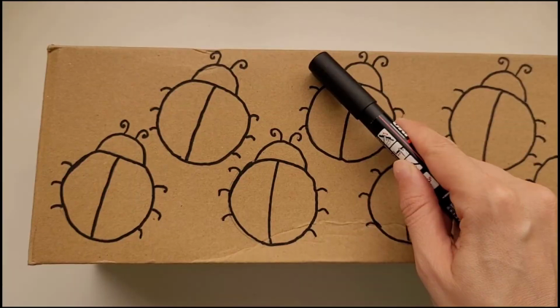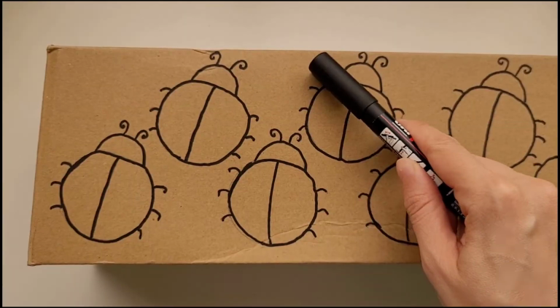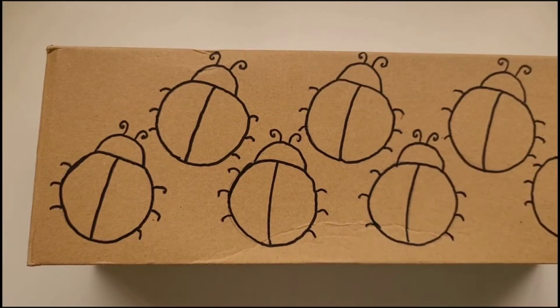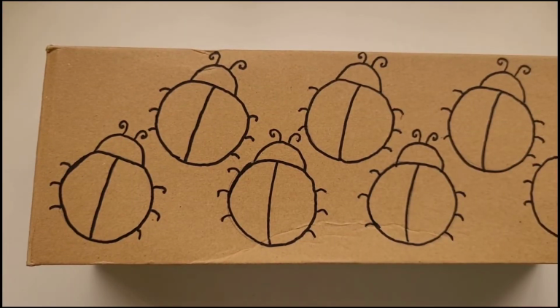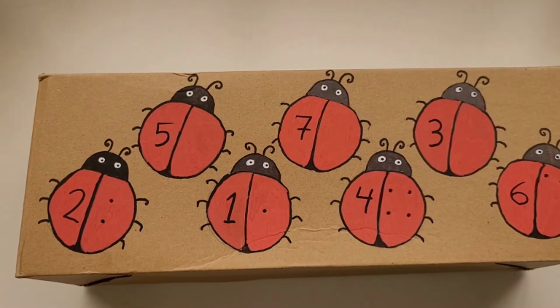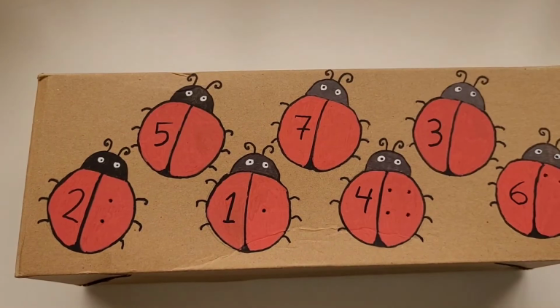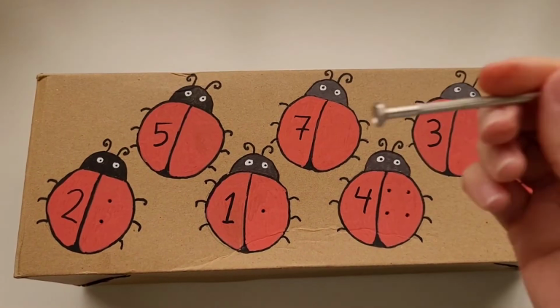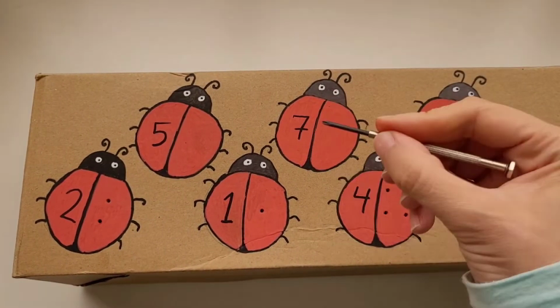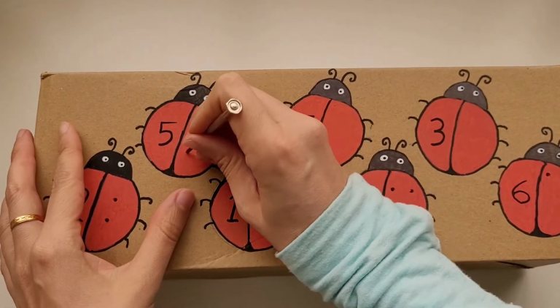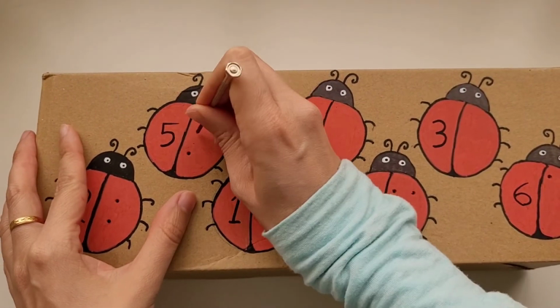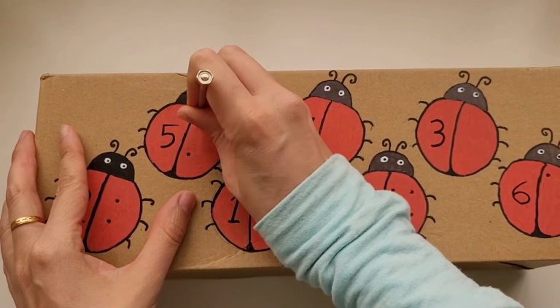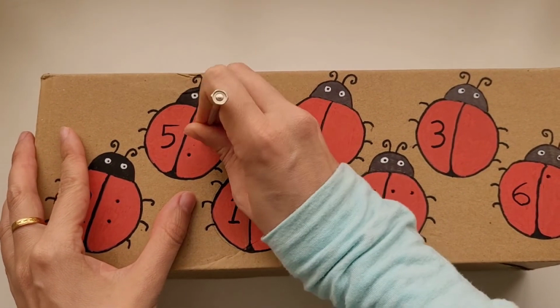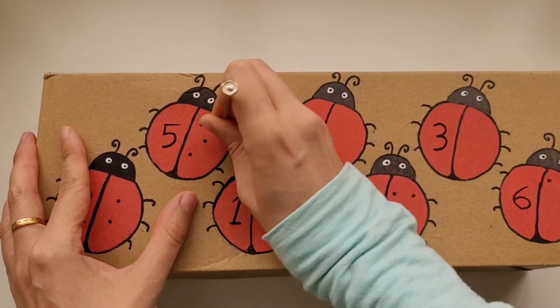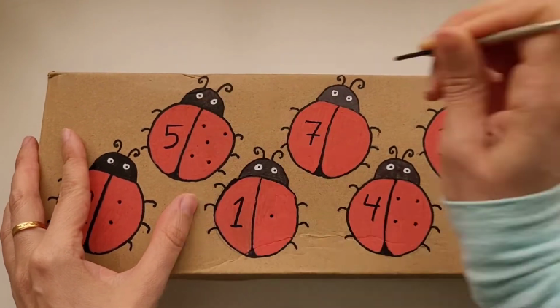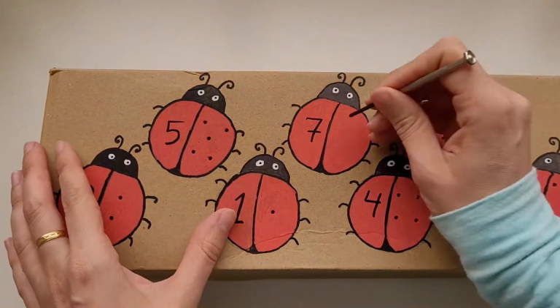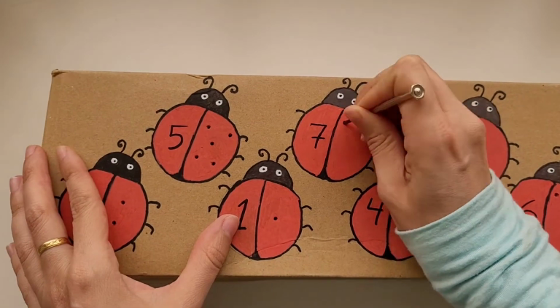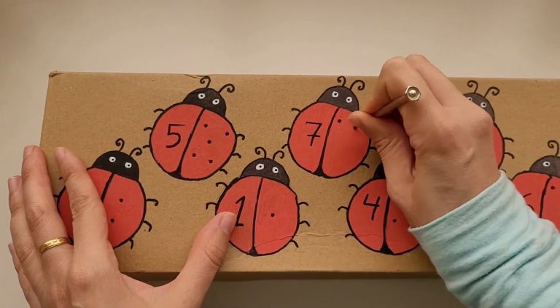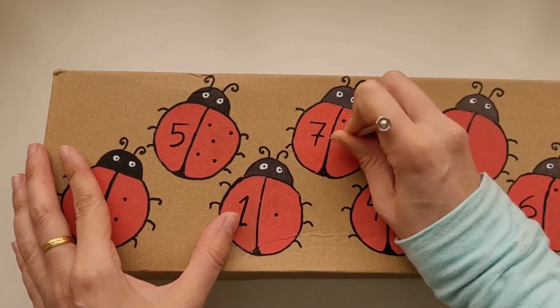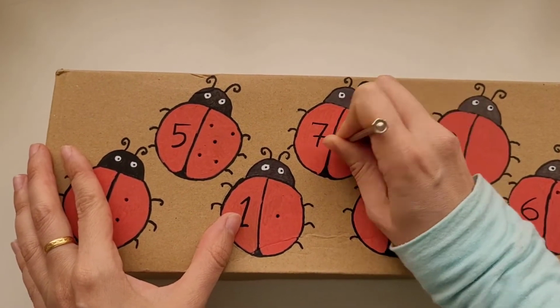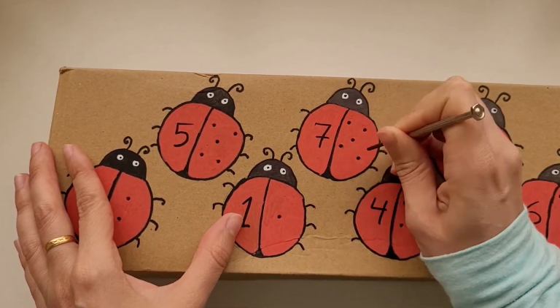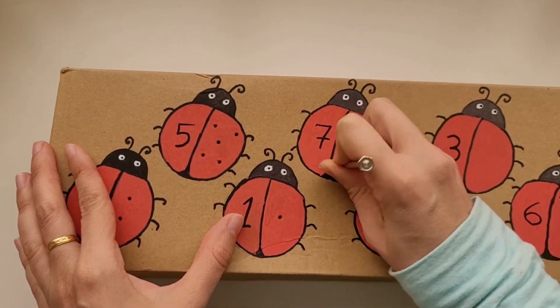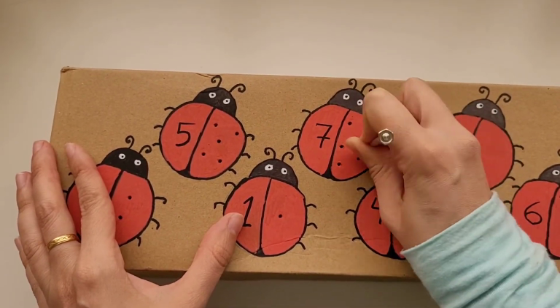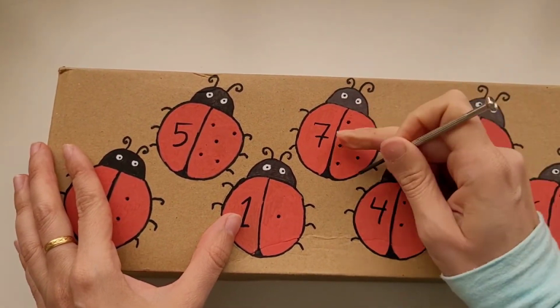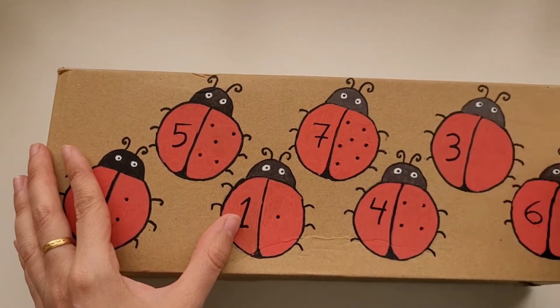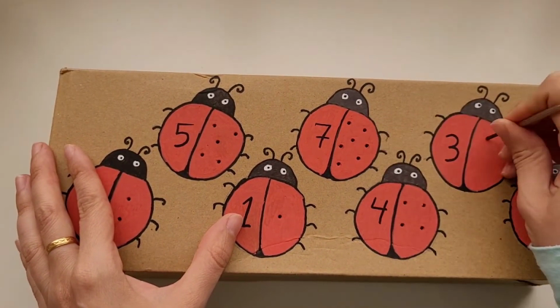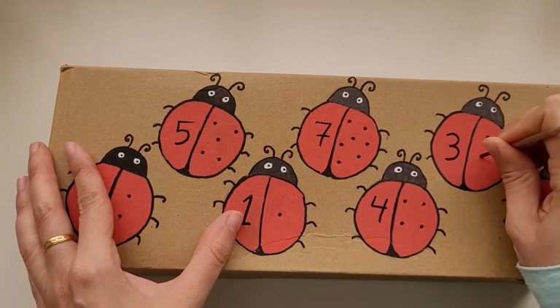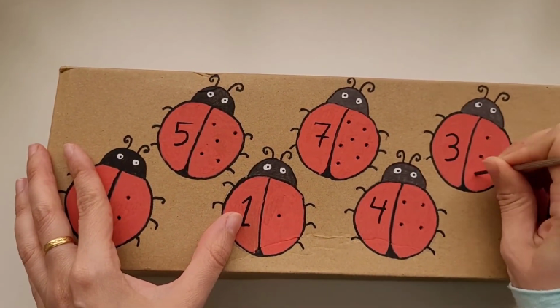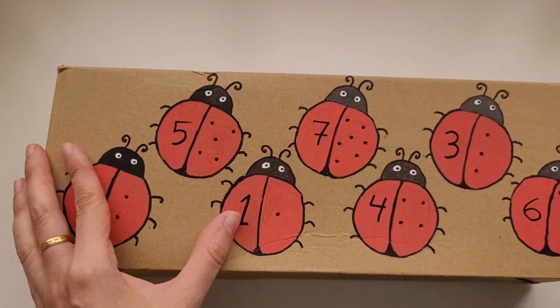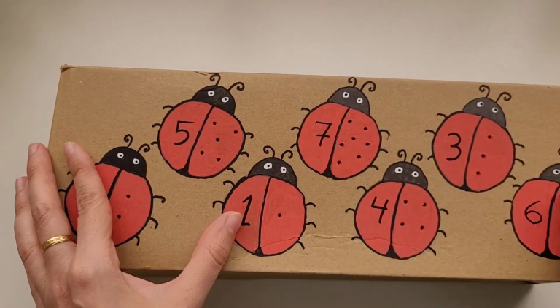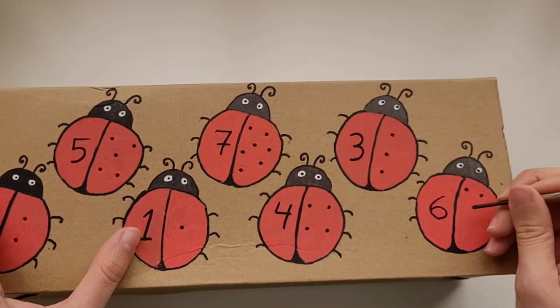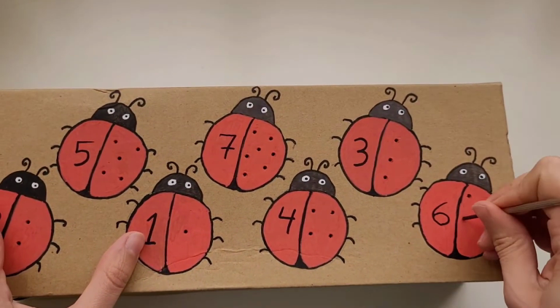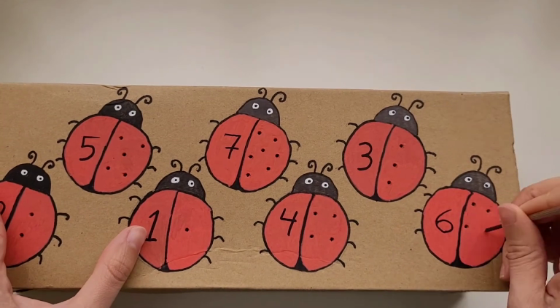We're going to start by drawing ladybugs on a cardboard box and coloring them. On one side we're going to write the number and on the other side we're going to punch that number of holes.